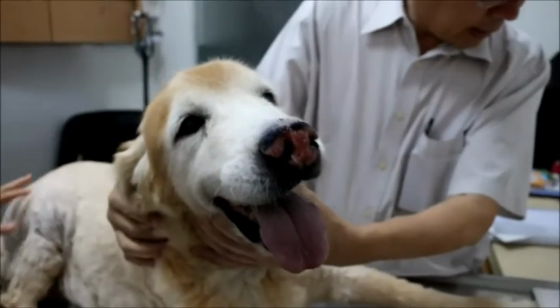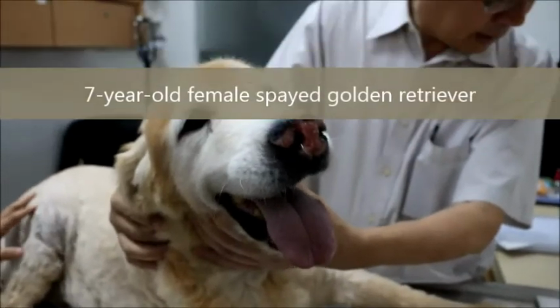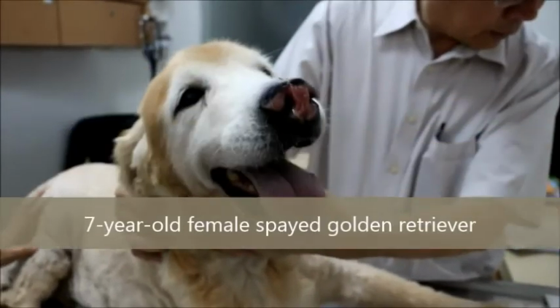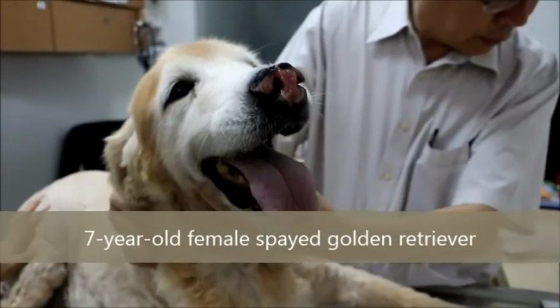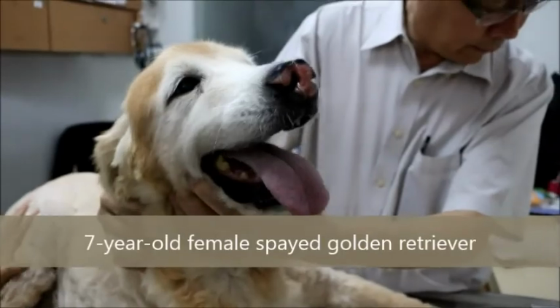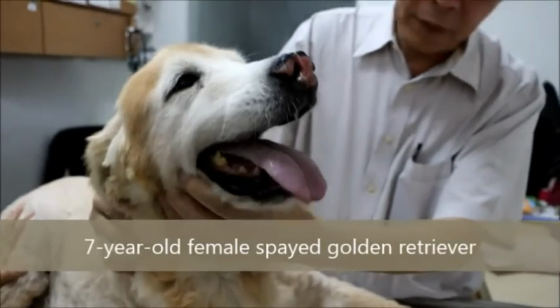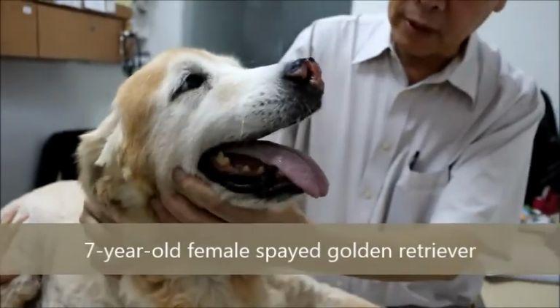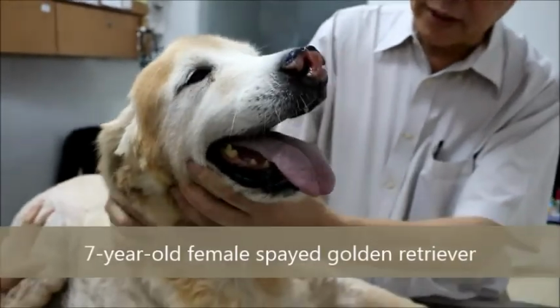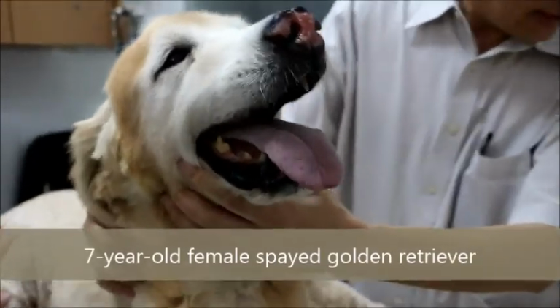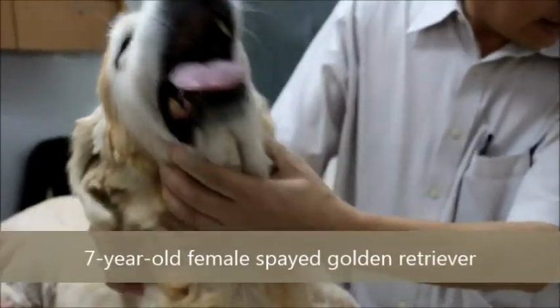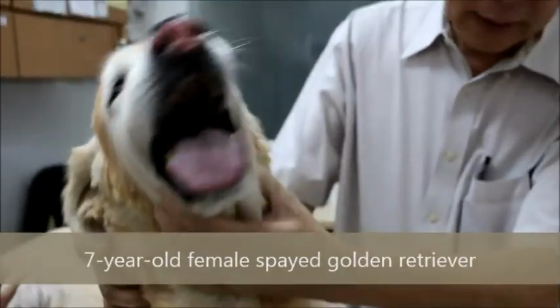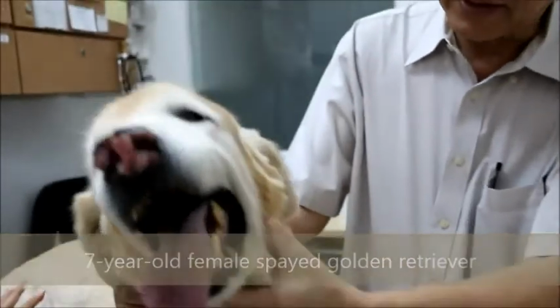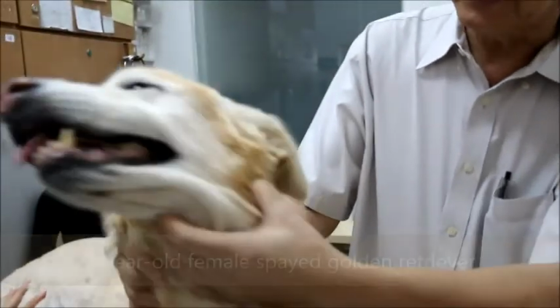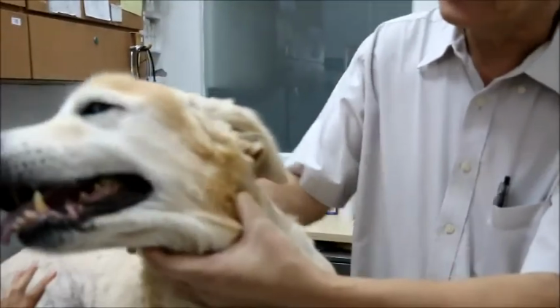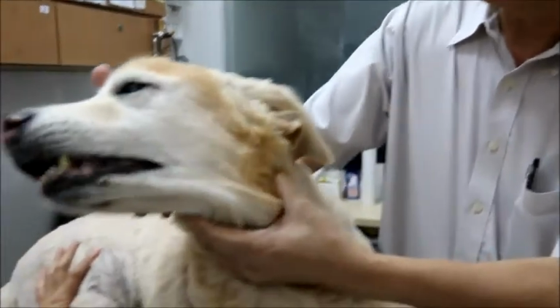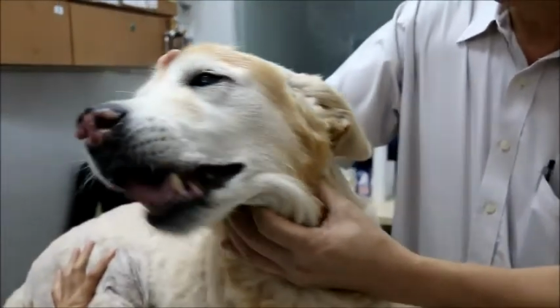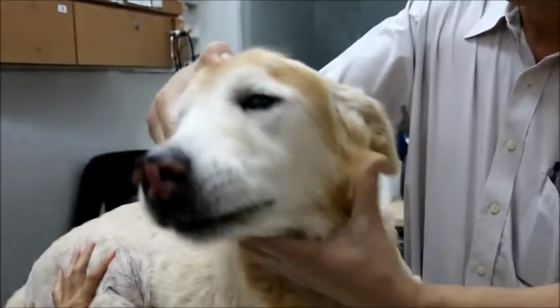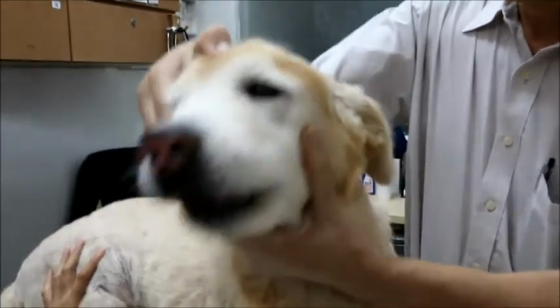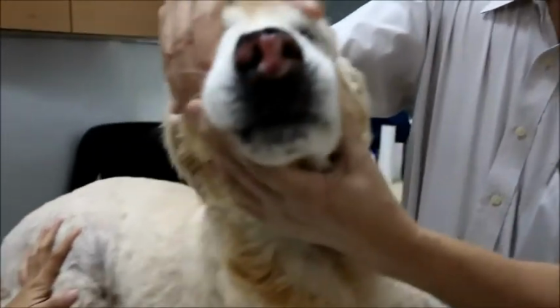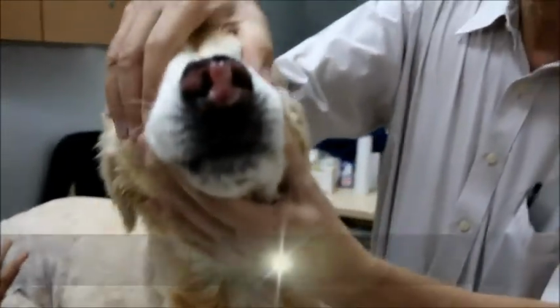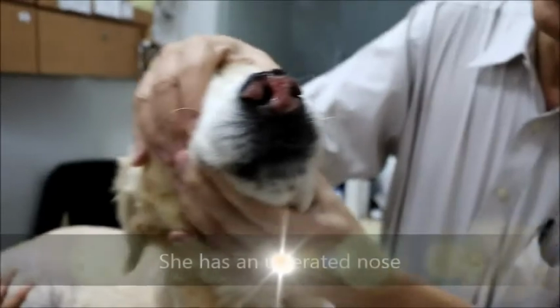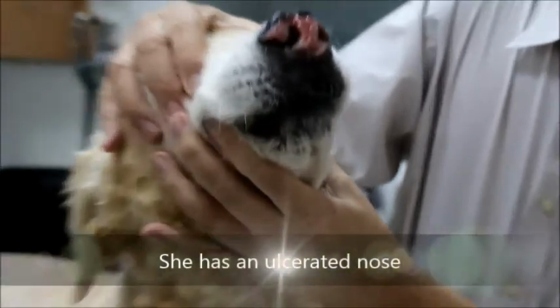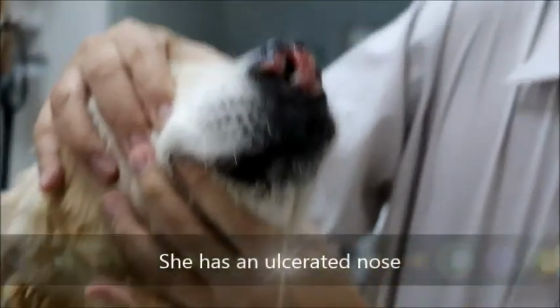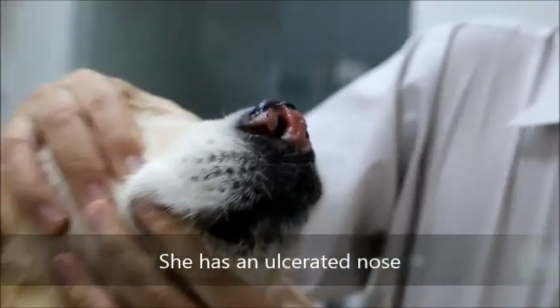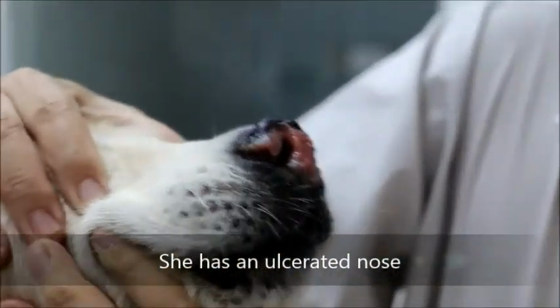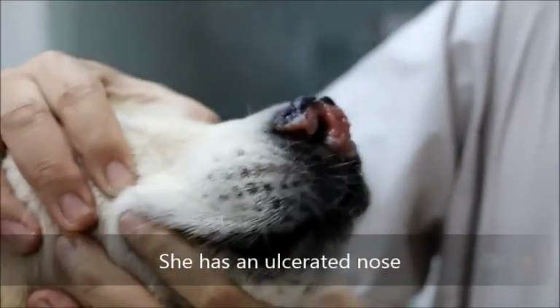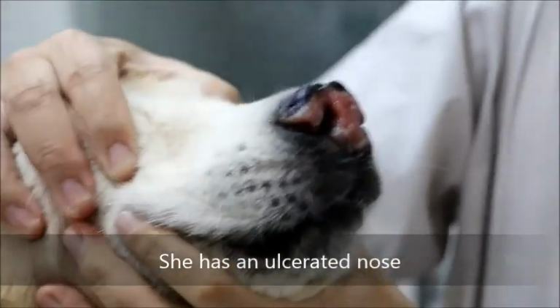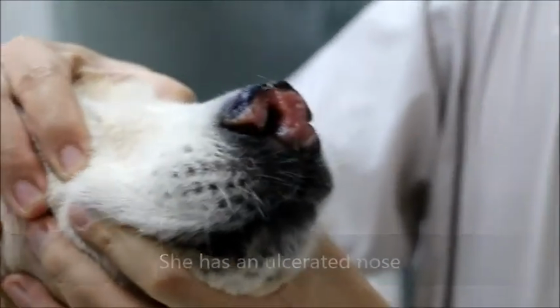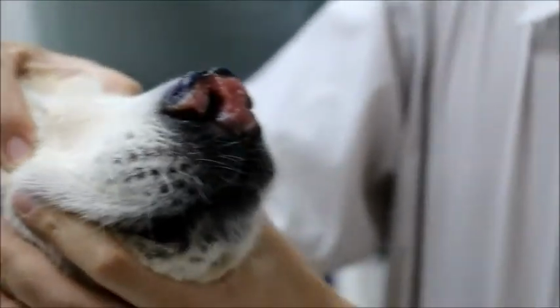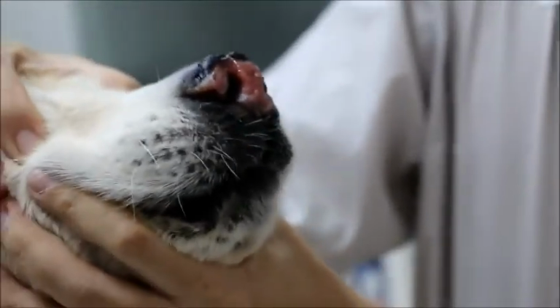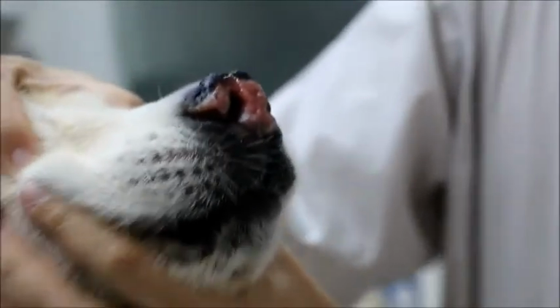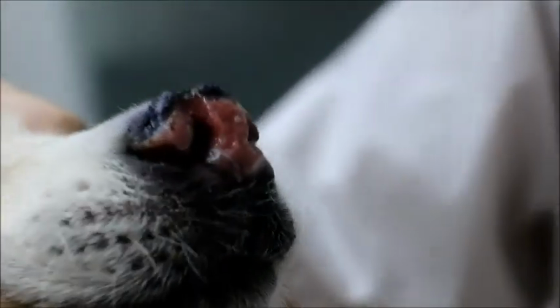This Golden Retriever, female, sterilized, ten years old, has an ulcerated nose. How did it happen? The owner is unsure.